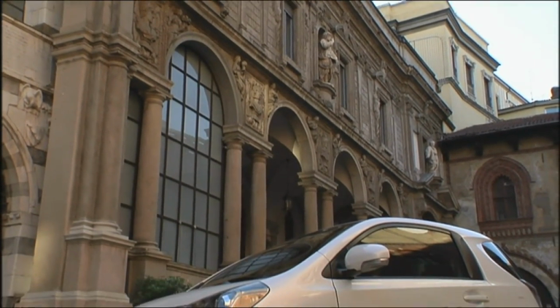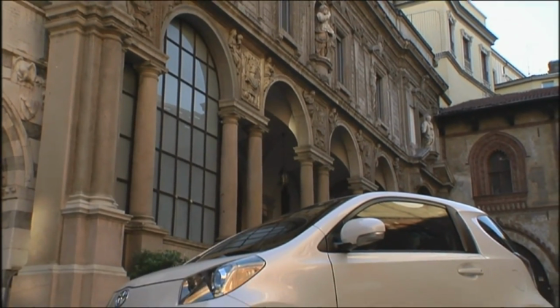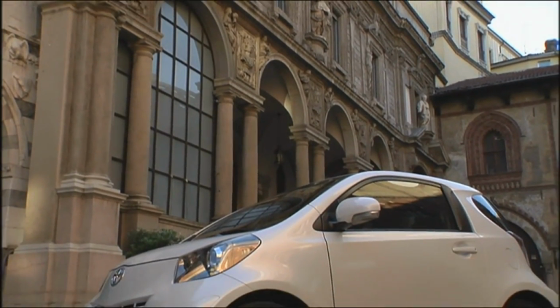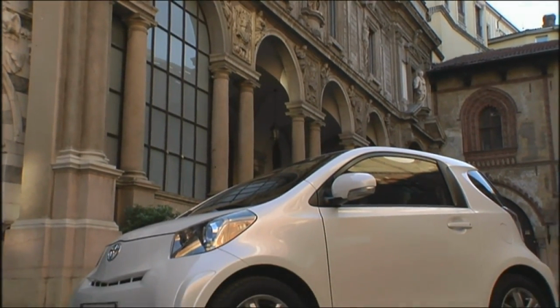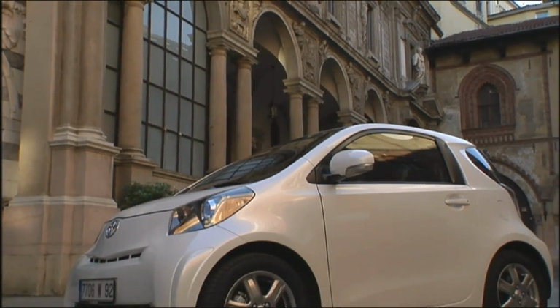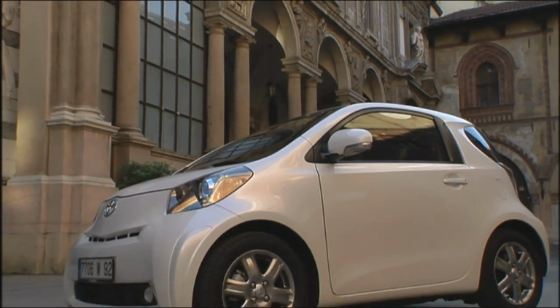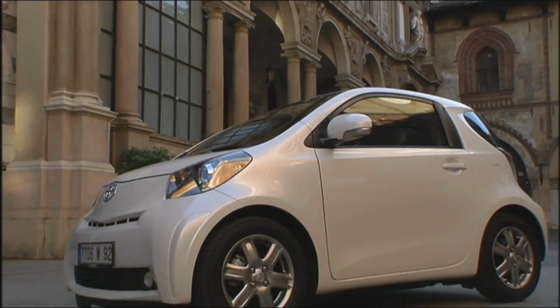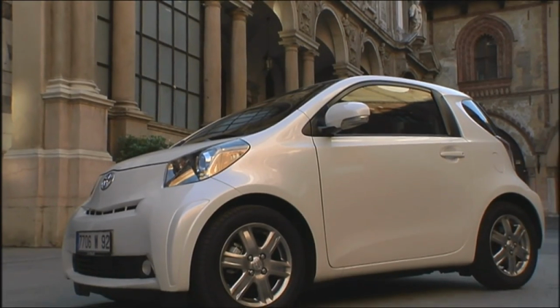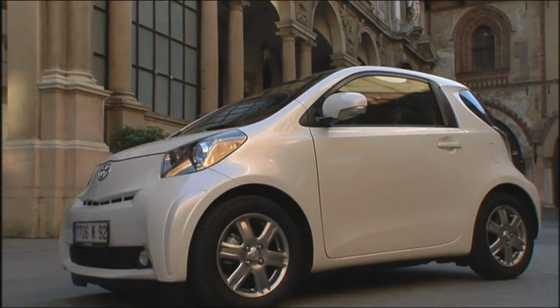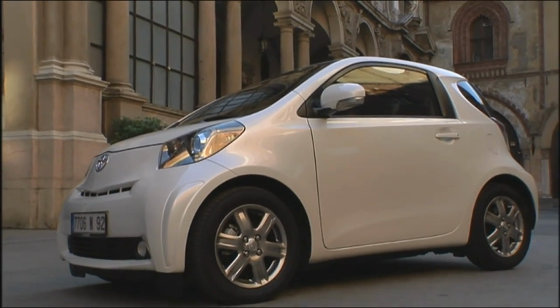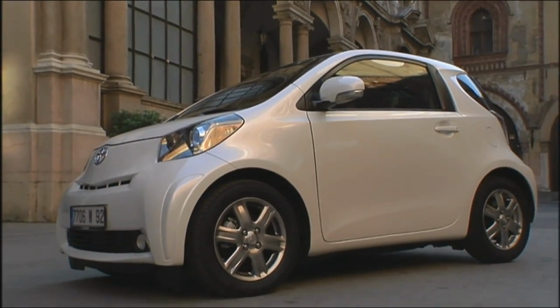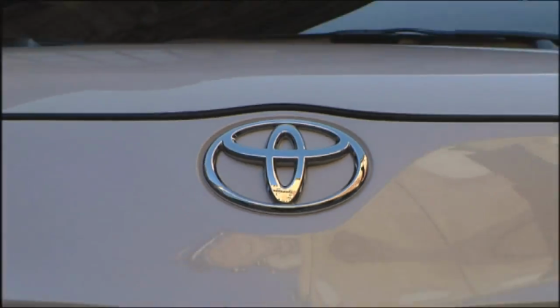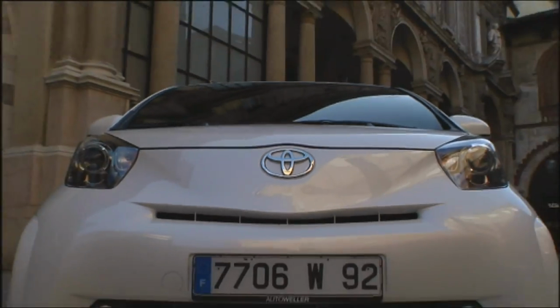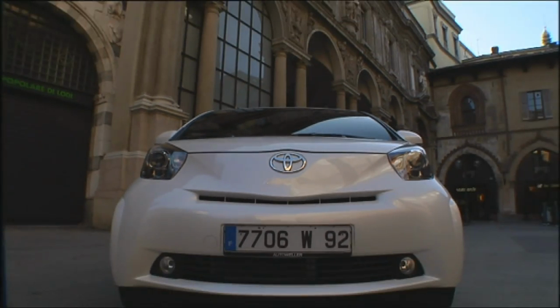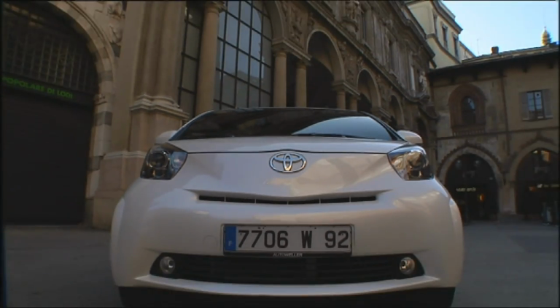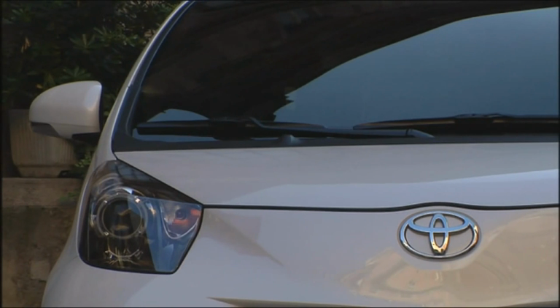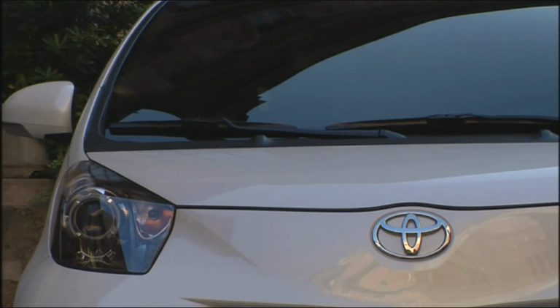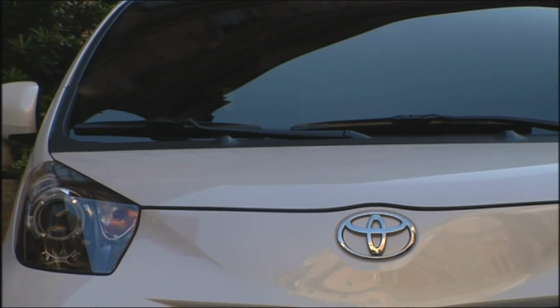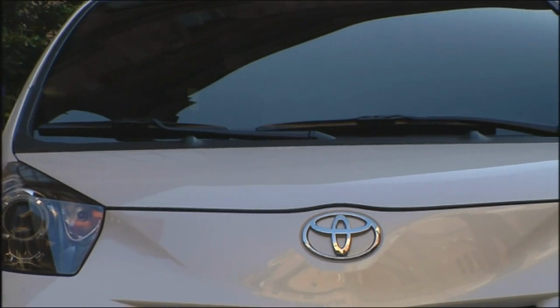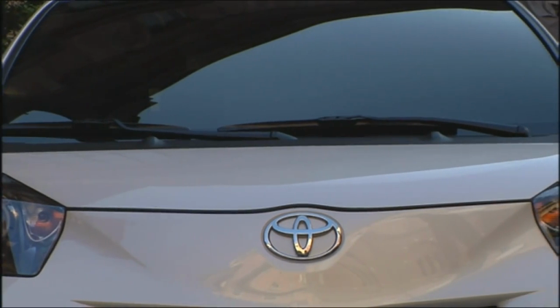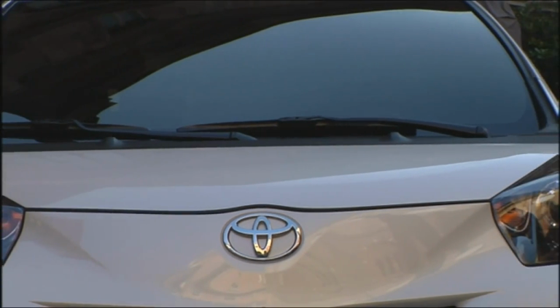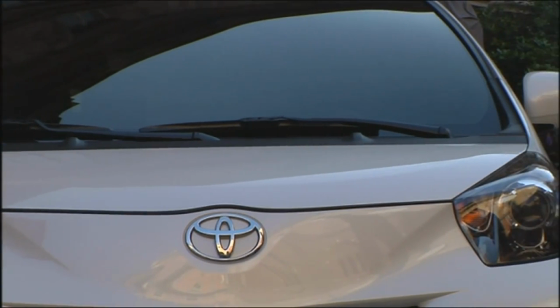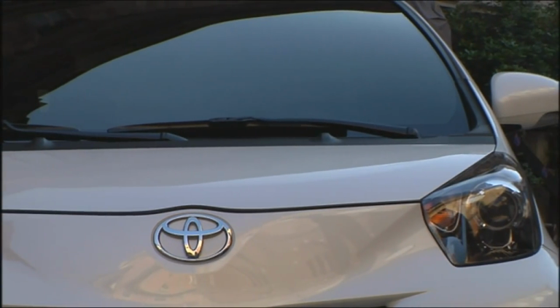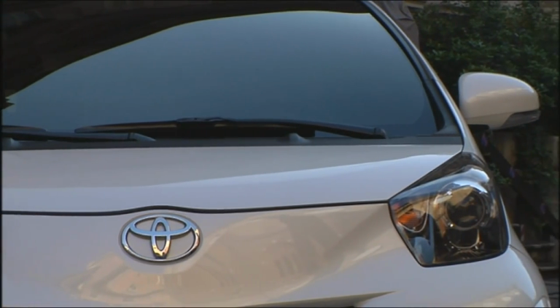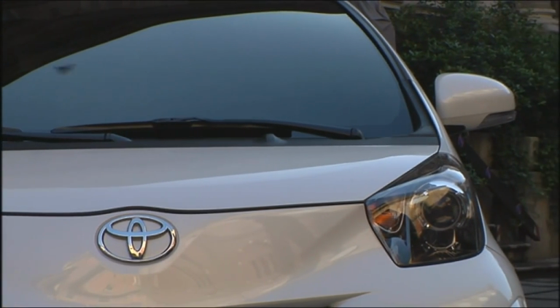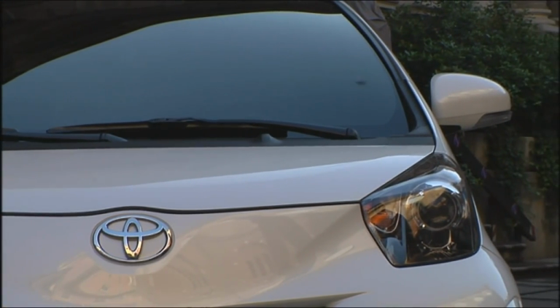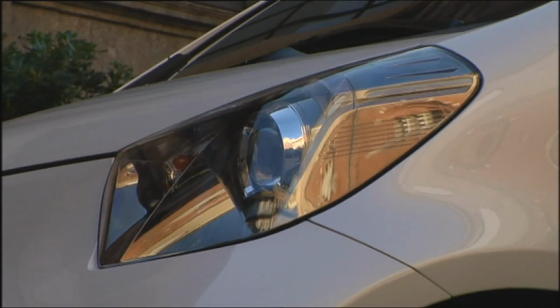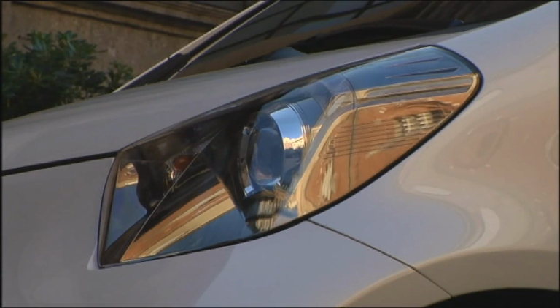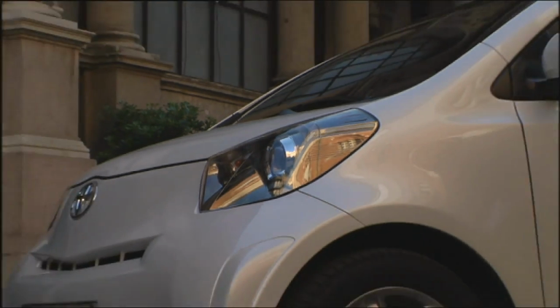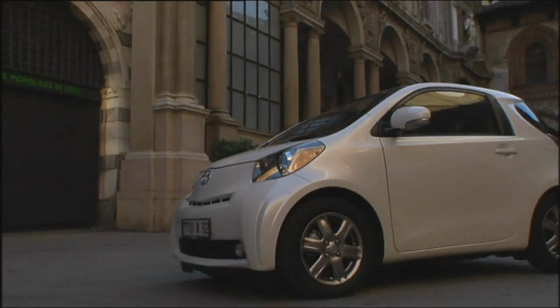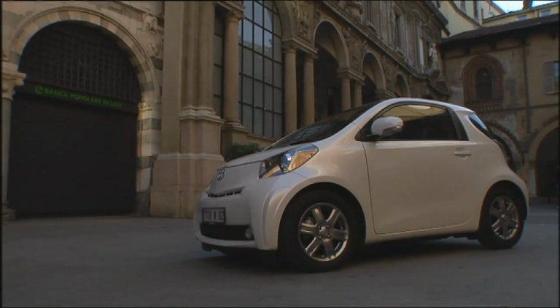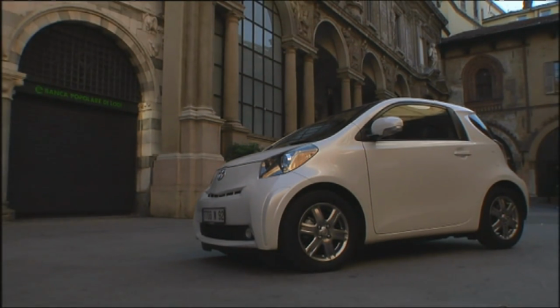It has taken Toyota ten years to pick up Smart's idea of offering individual mobility with the smallest possible body. The iQ is 30 centimeters longer than the Smart but remains just under three meters long. The front looks fierce but nonetheless very cool. At 1.7 meters, it is also 14 centimeters wider than the Smart.